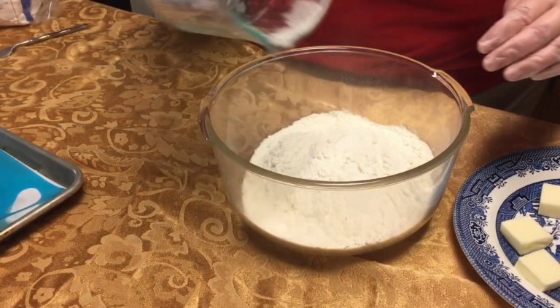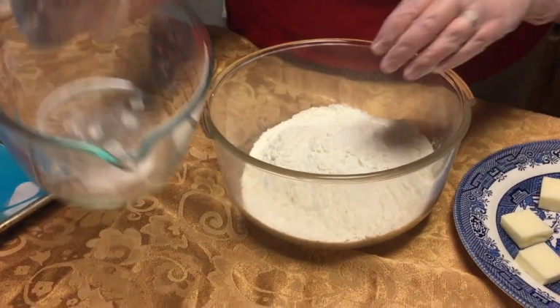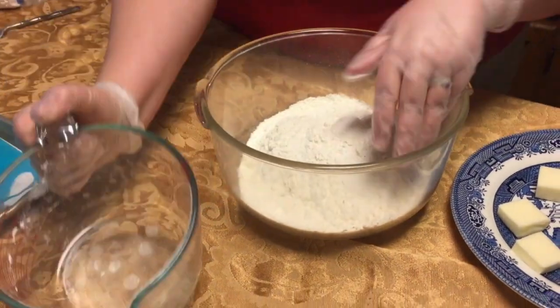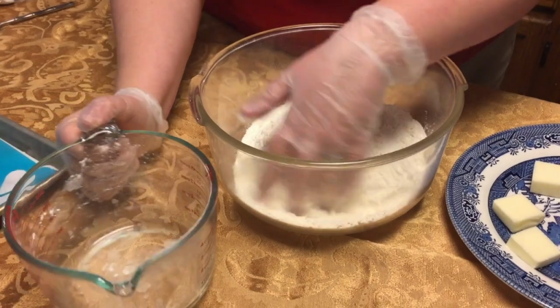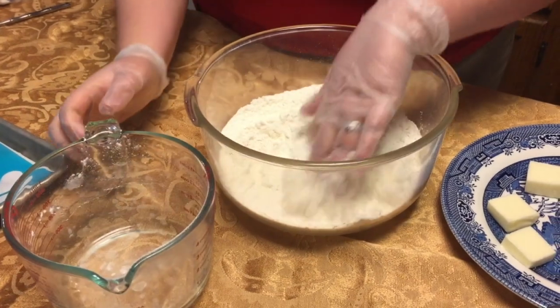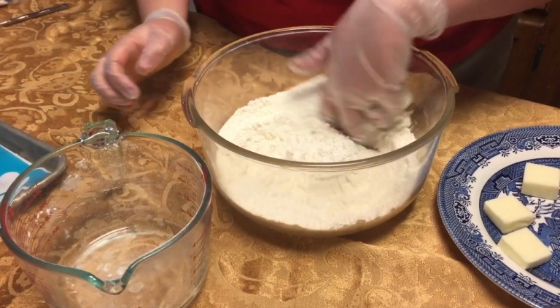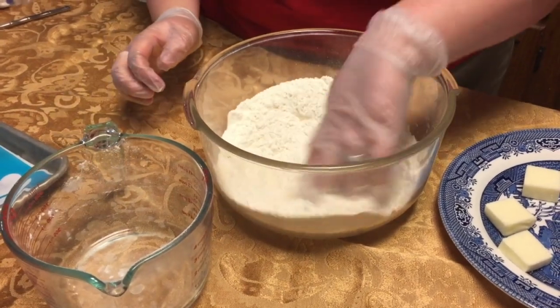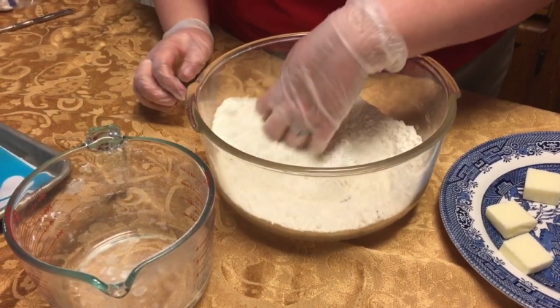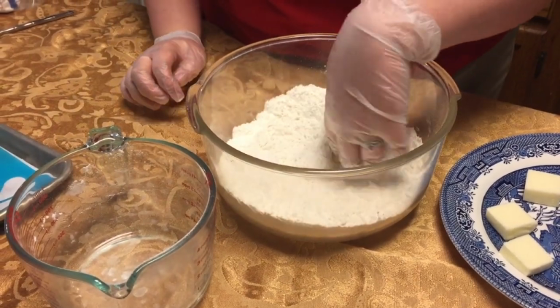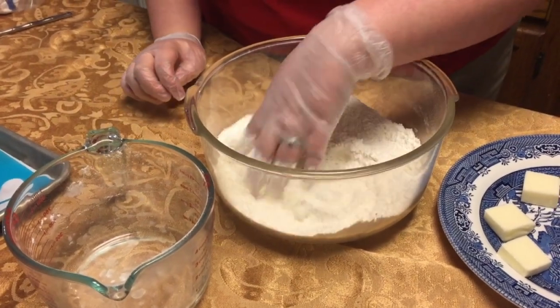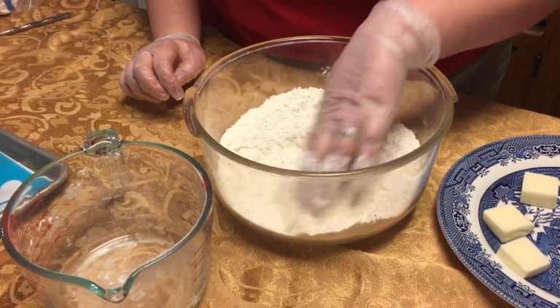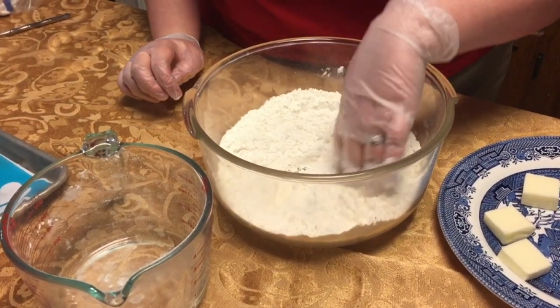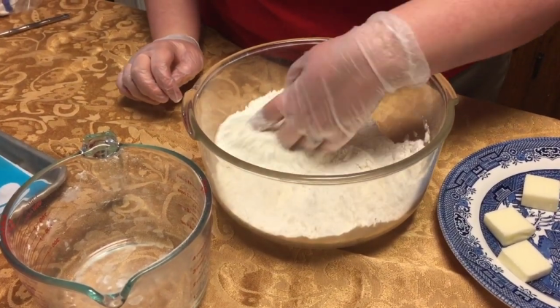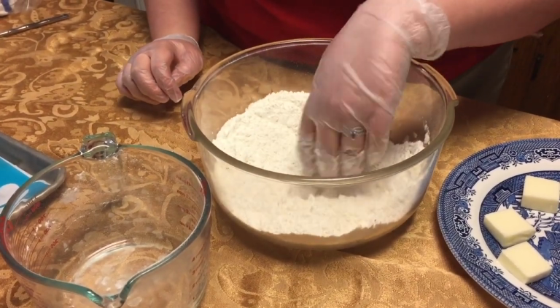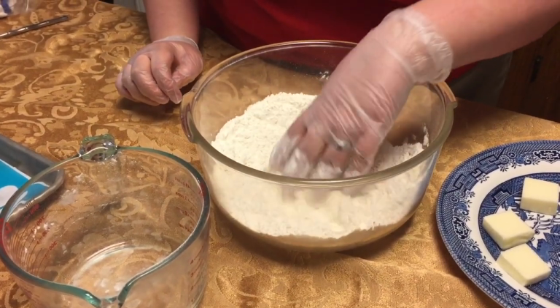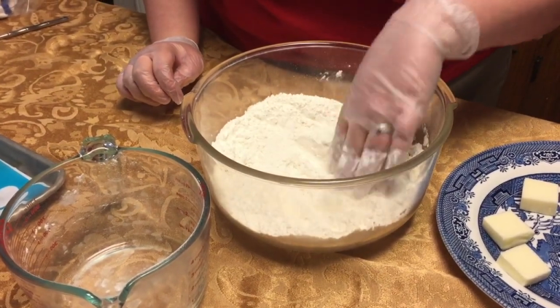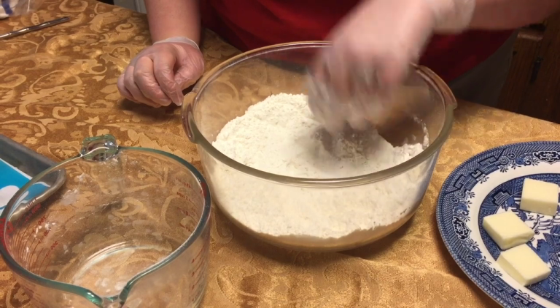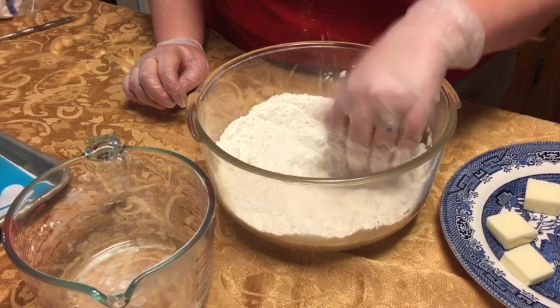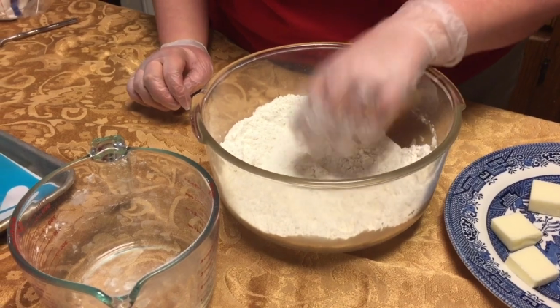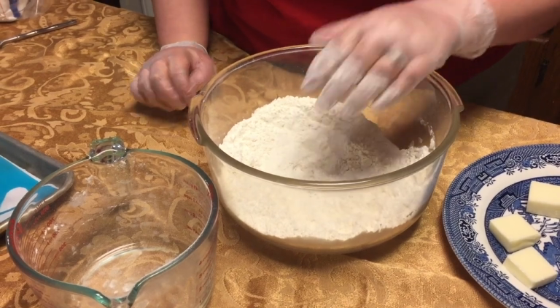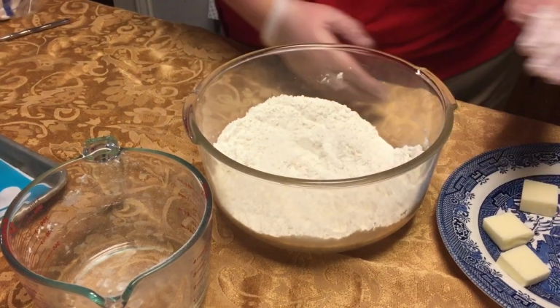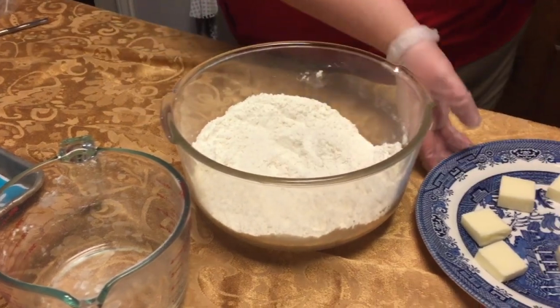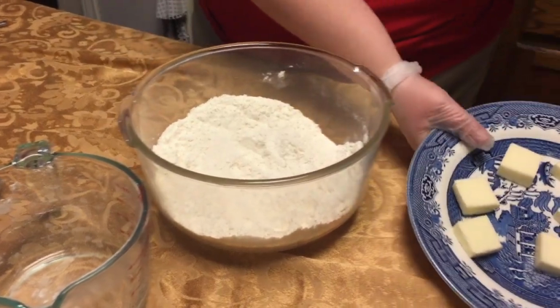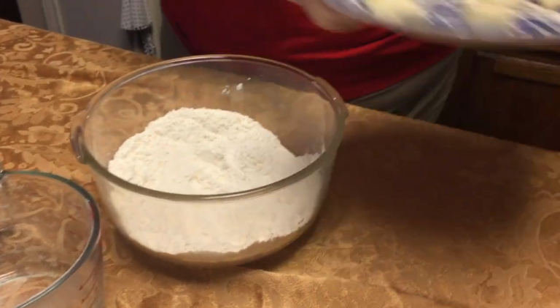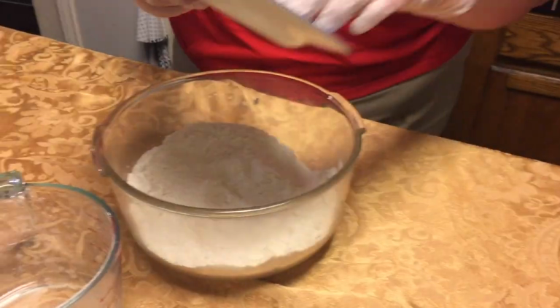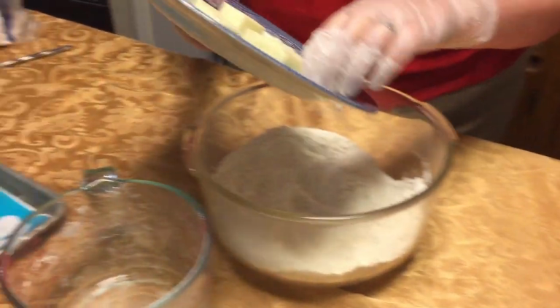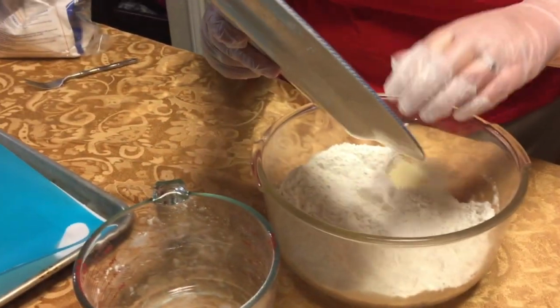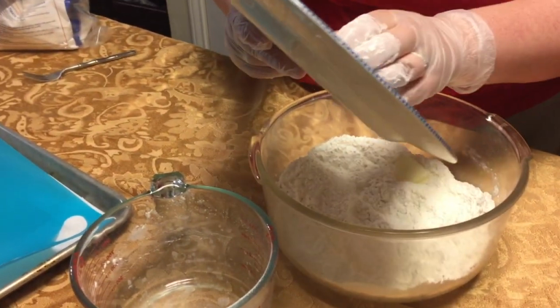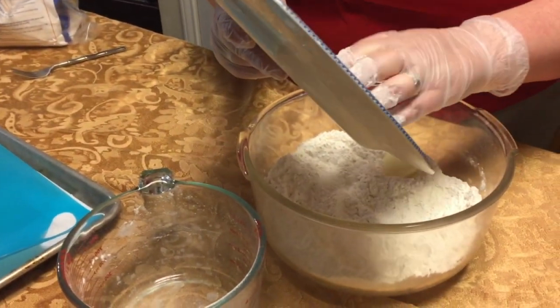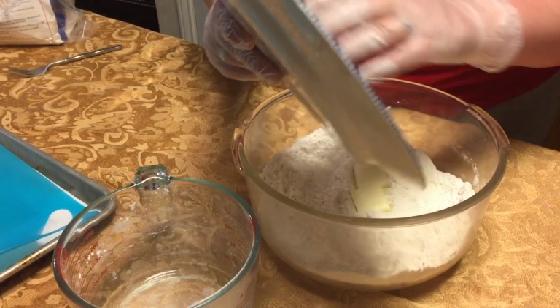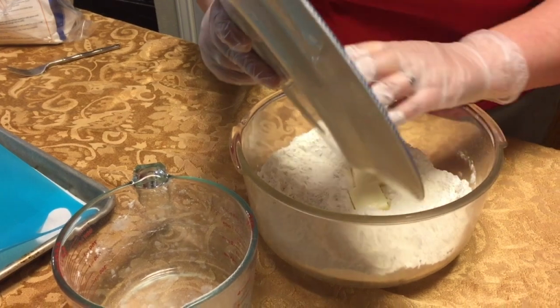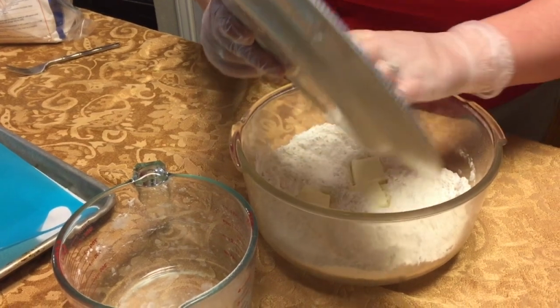We're just going to pour that in here and mix it around. Now I'm wearing gloves, so I kind of like to just go ahead and get my hands down and dirty — it makes my life easier. Next we're going to put in six tablespoons of butter.